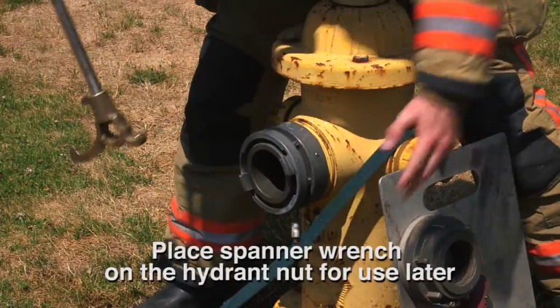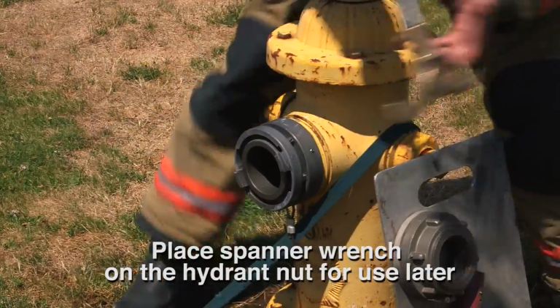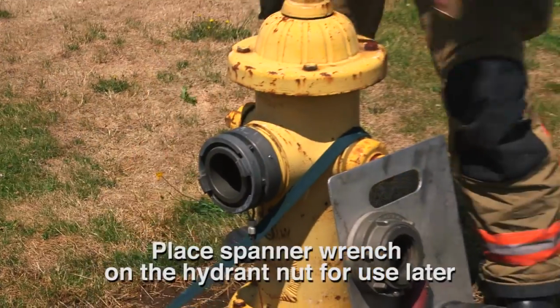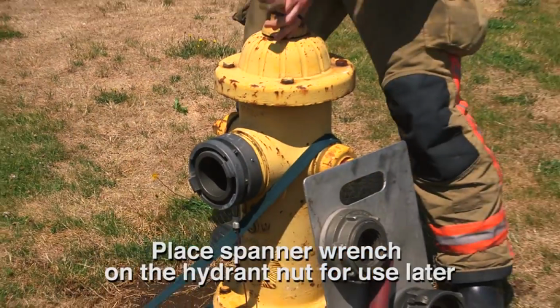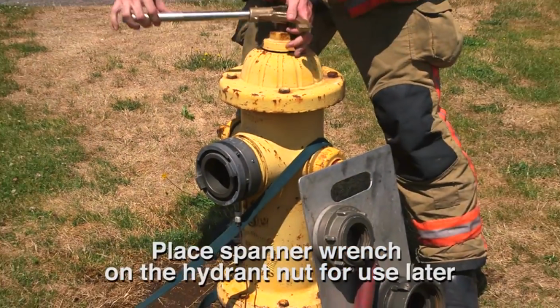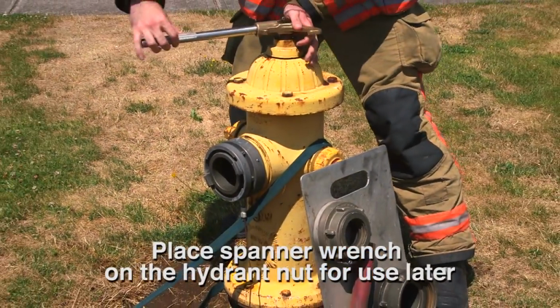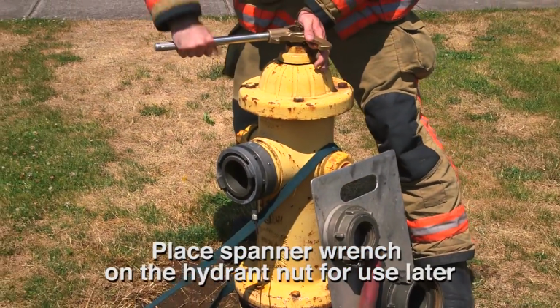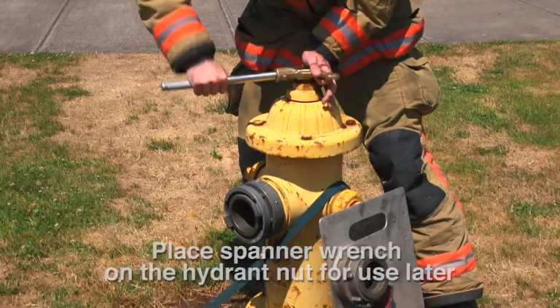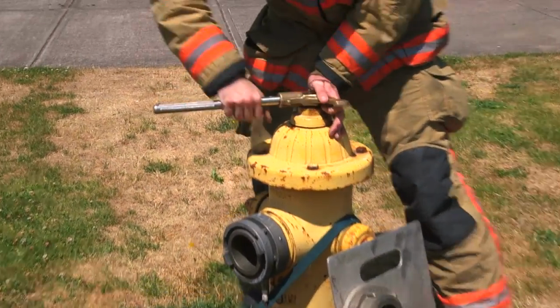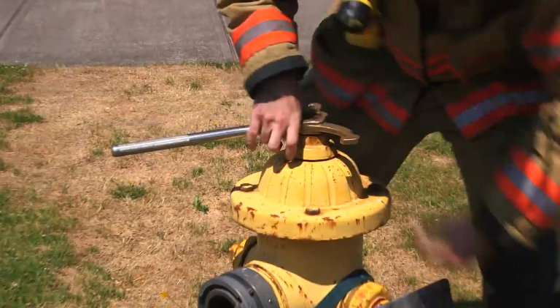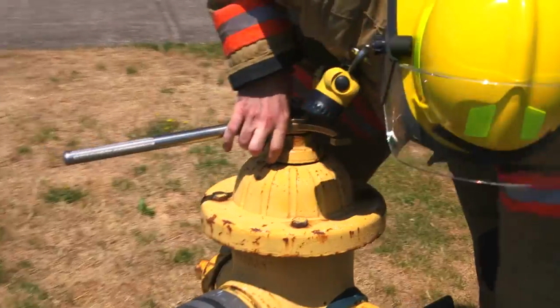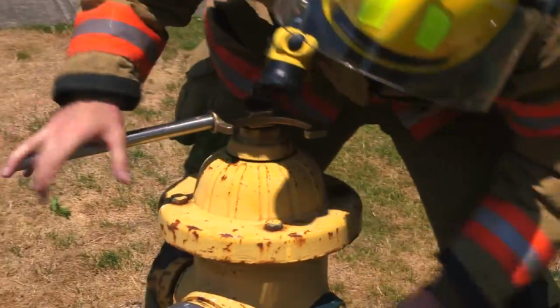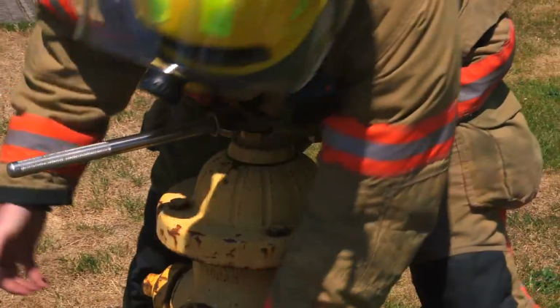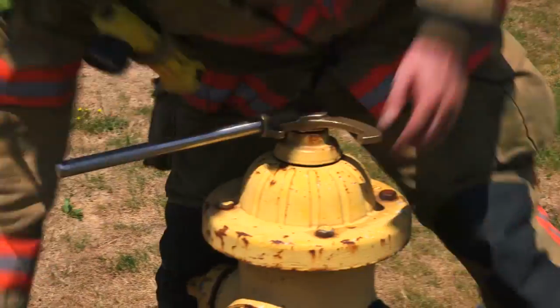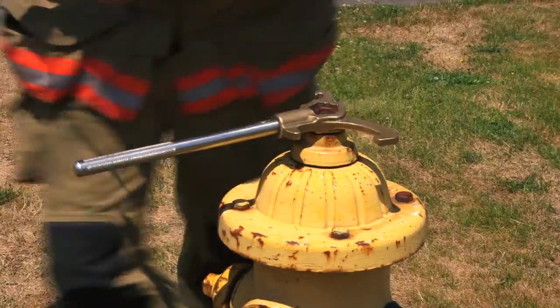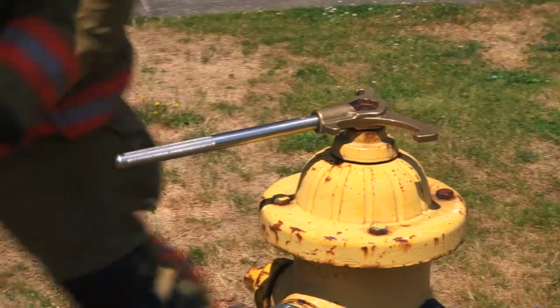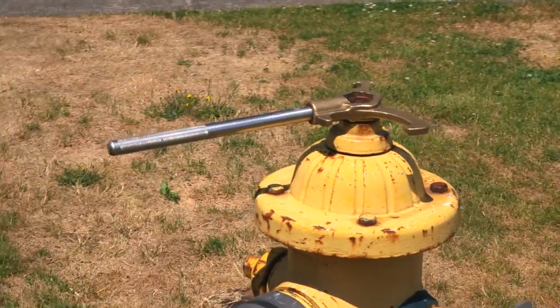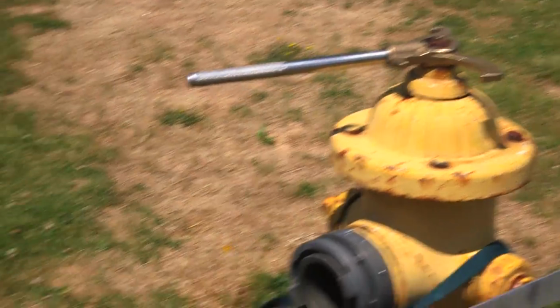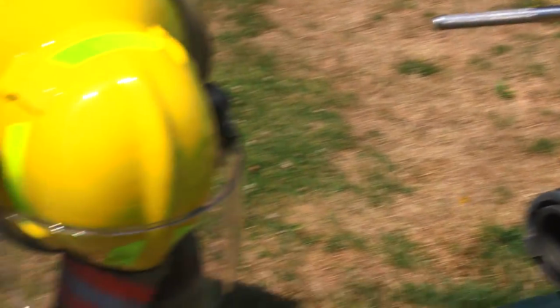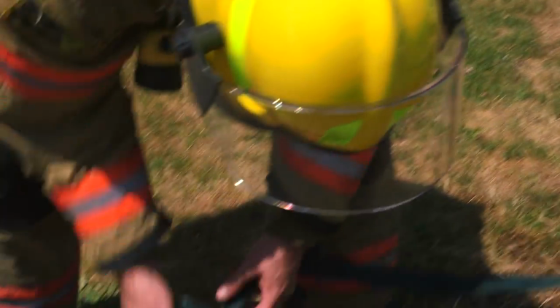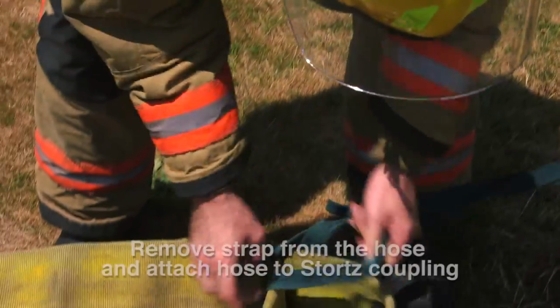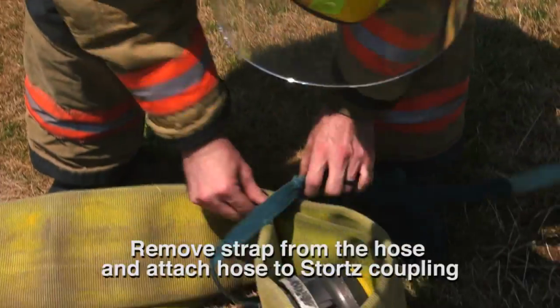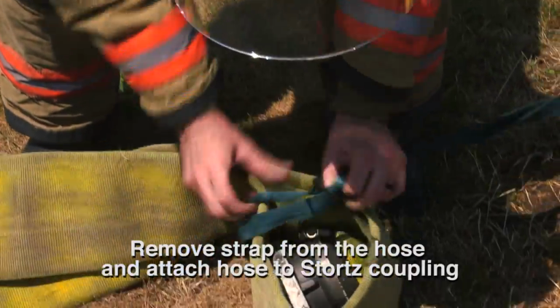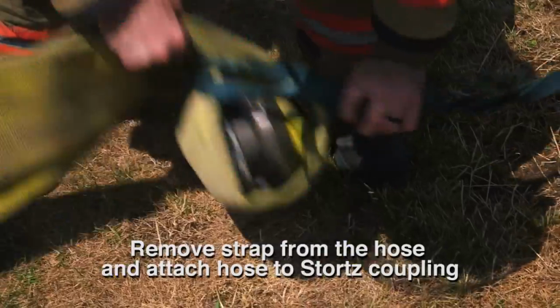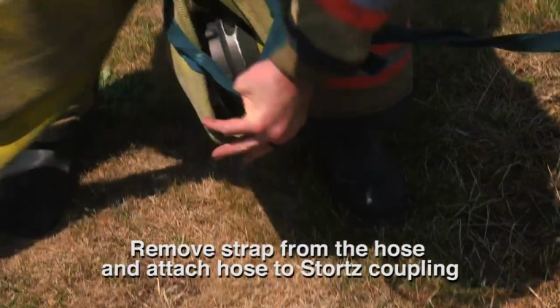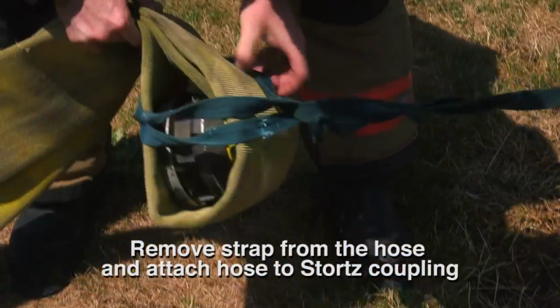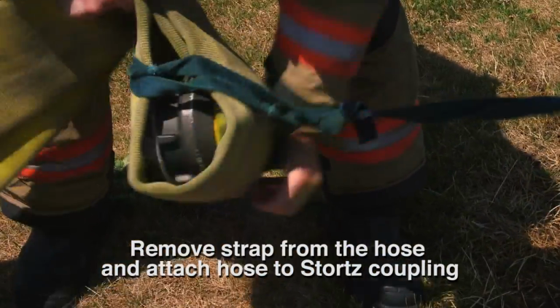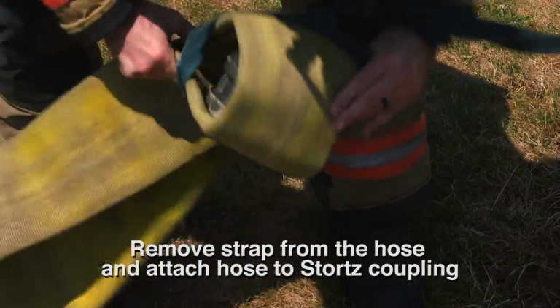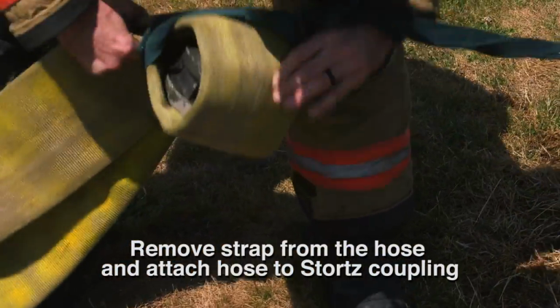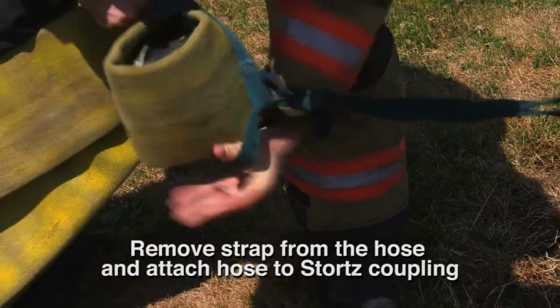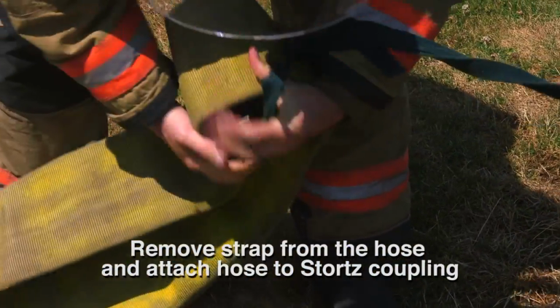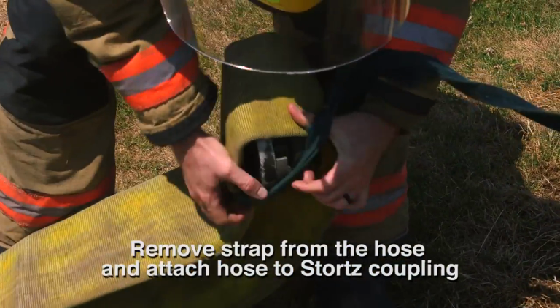Firefighter places the spanner wrench on the hydrant nut for use later, then removes the LDH strap from the hose and attaches the hose to the 4-inch Stortz coupling.